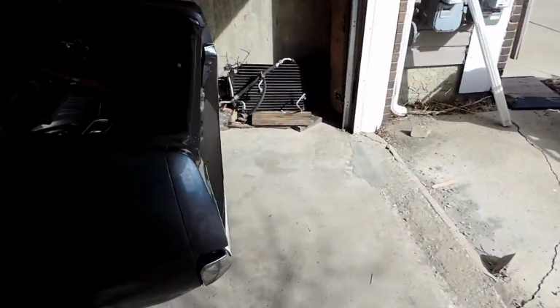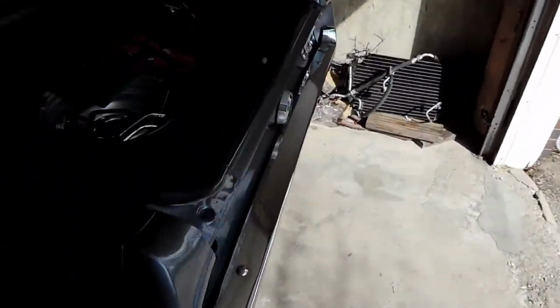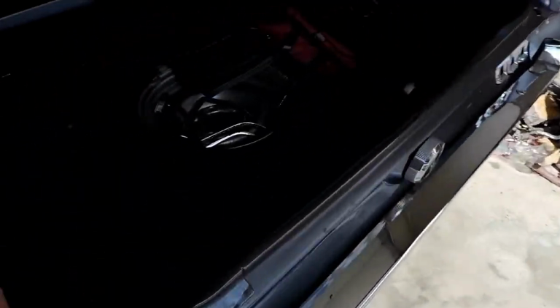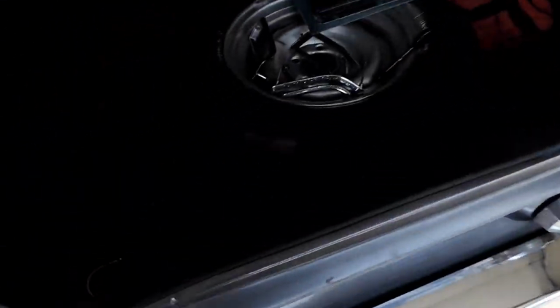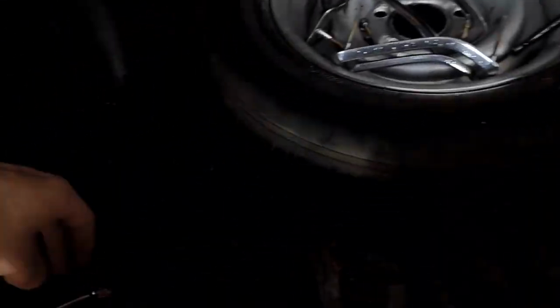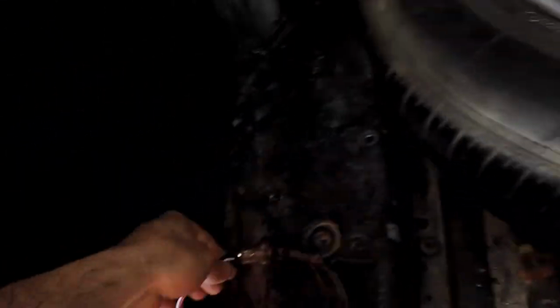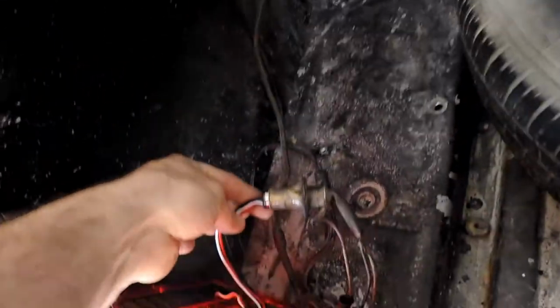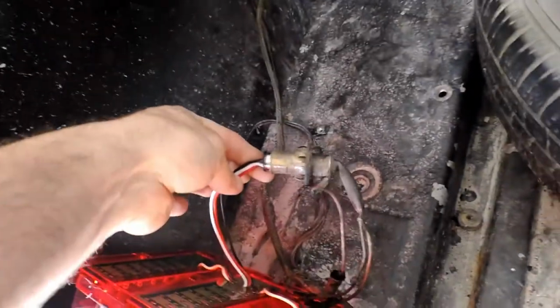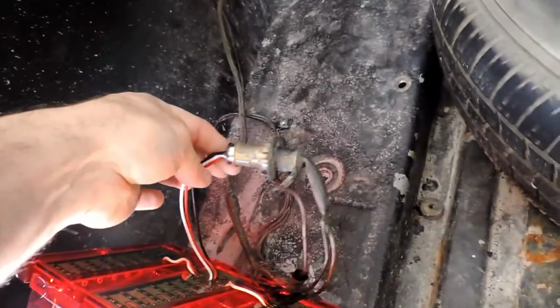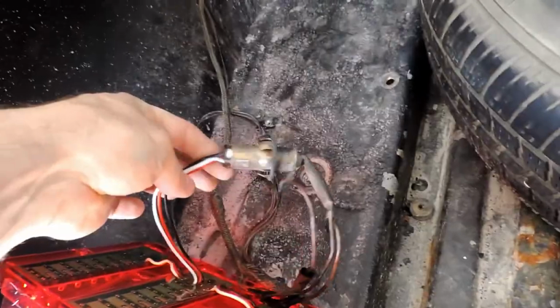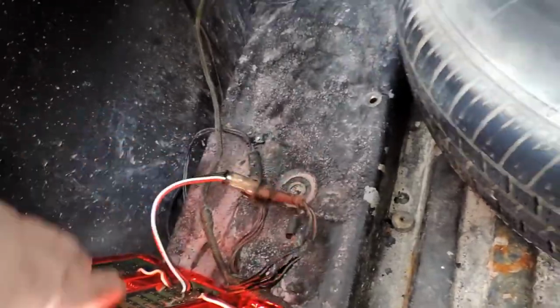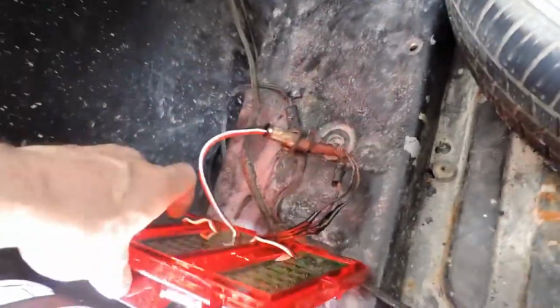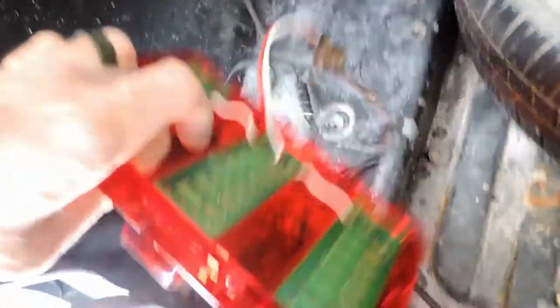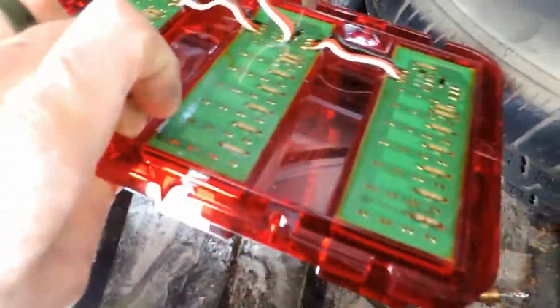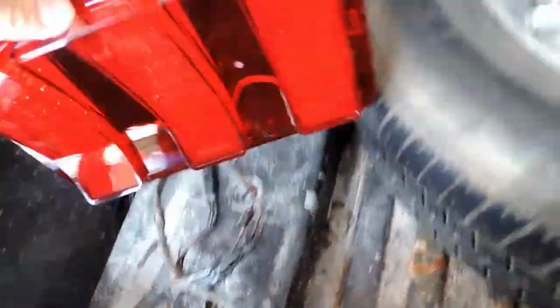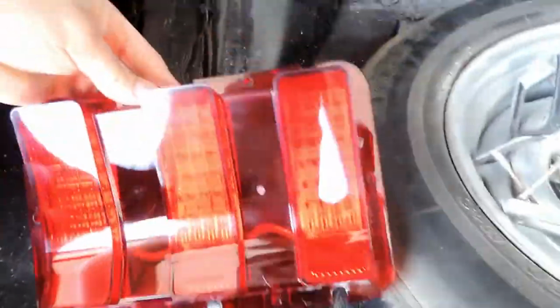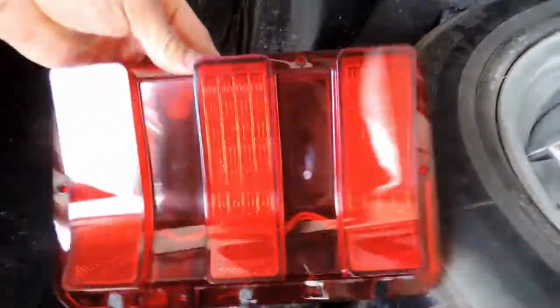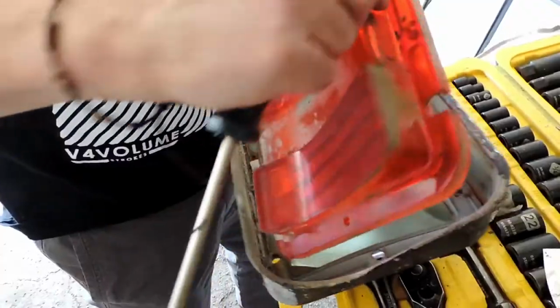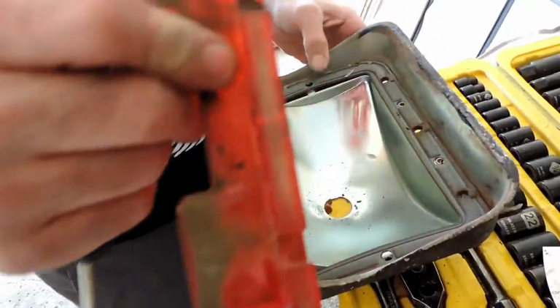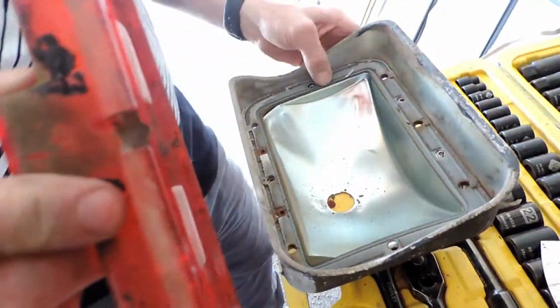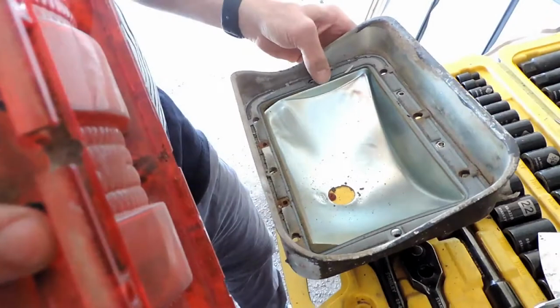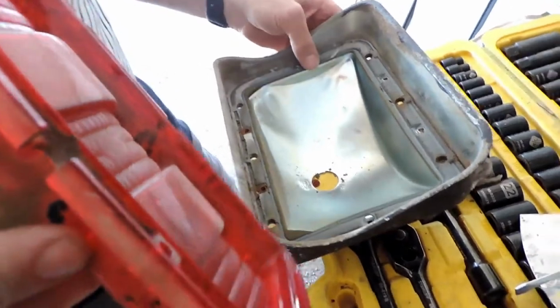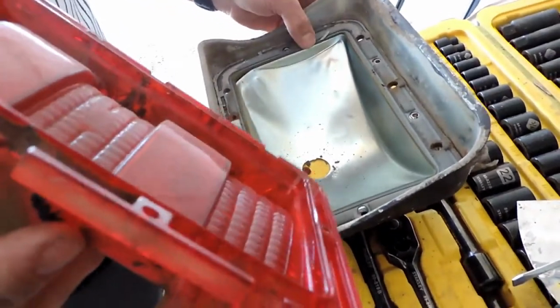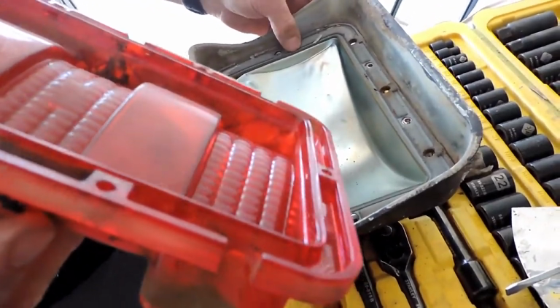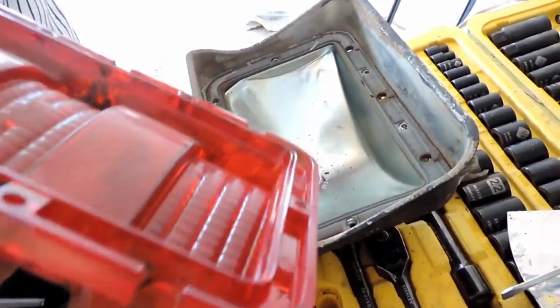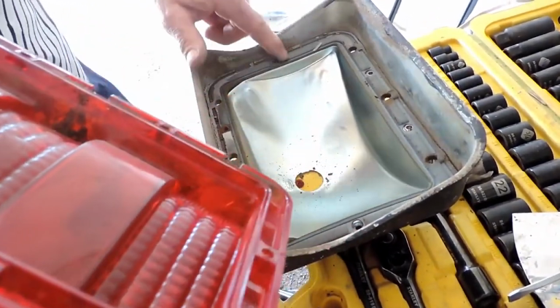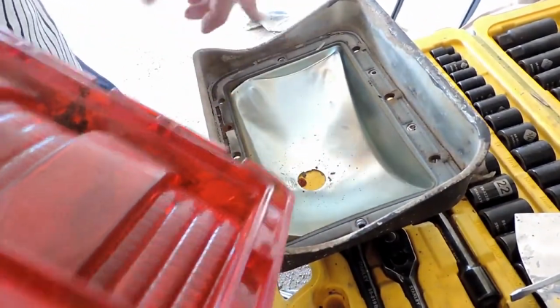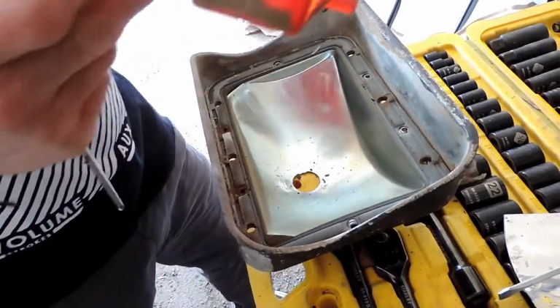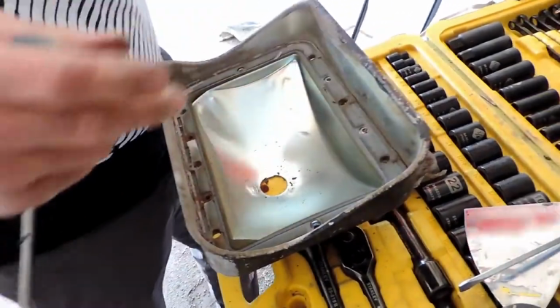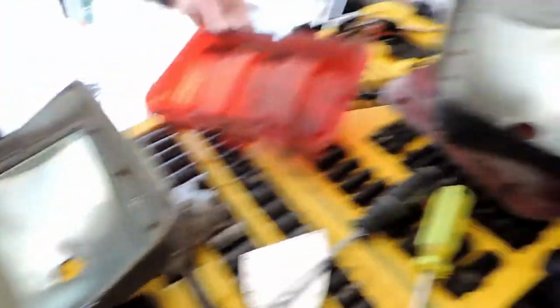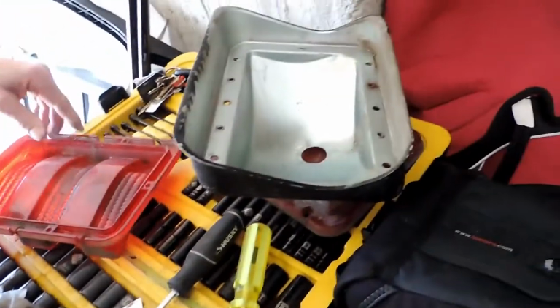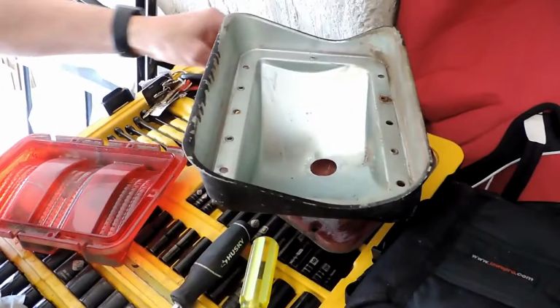Basically, like I said, this is just a plug-and-play version. It just plugs into the old harness, and this is the new system here. One has a rubber gasket and one doesn't.